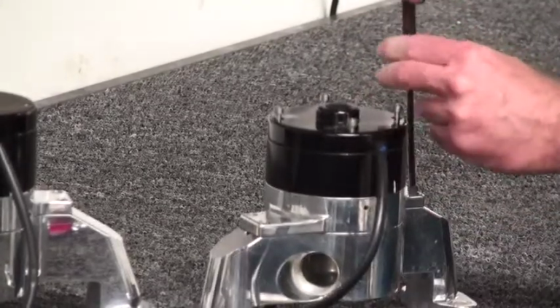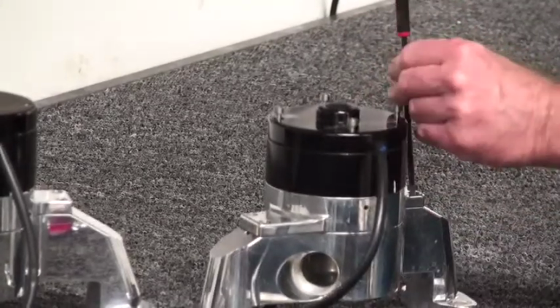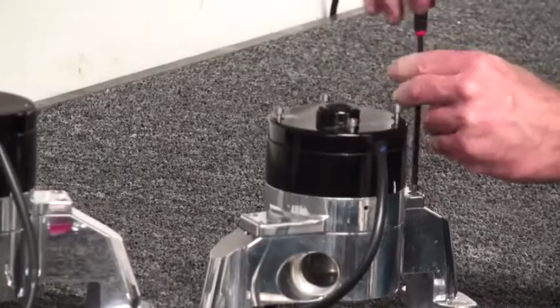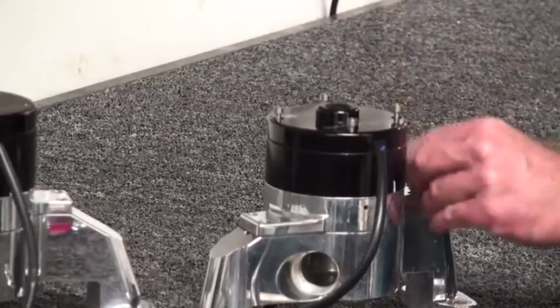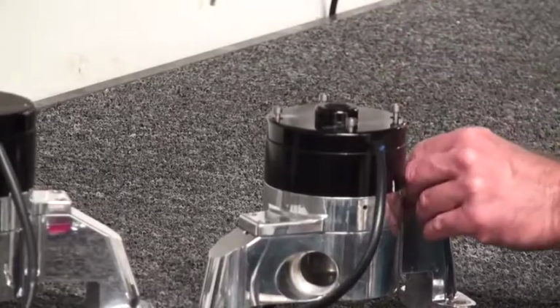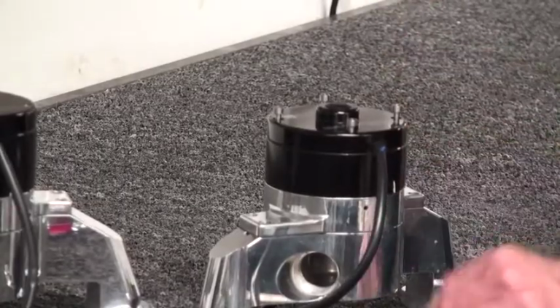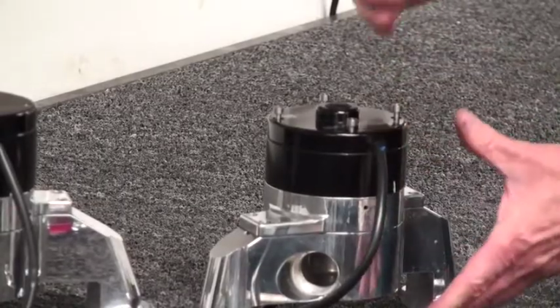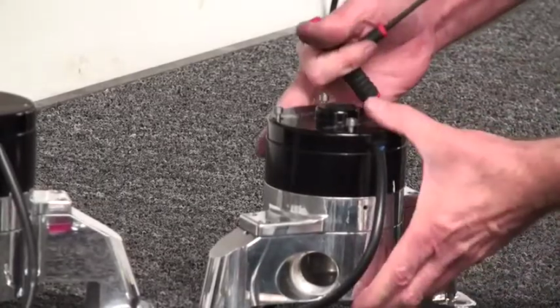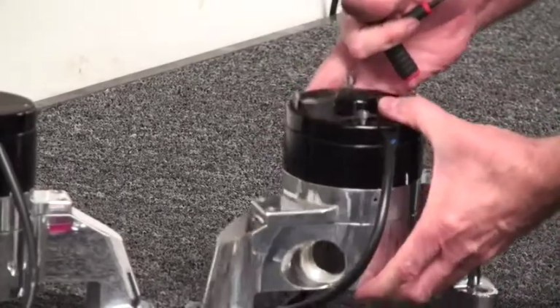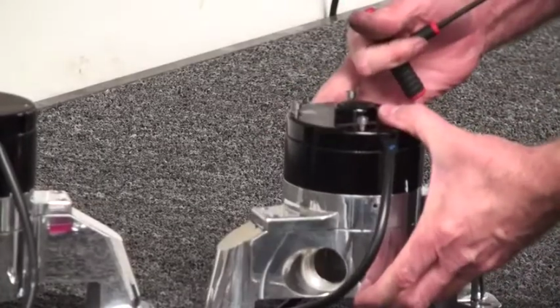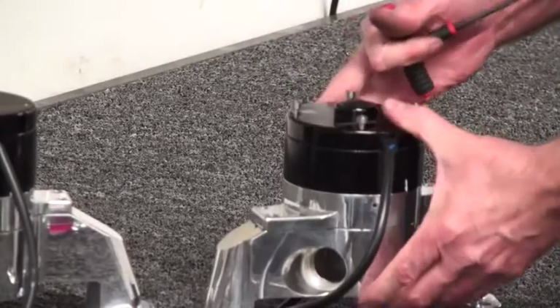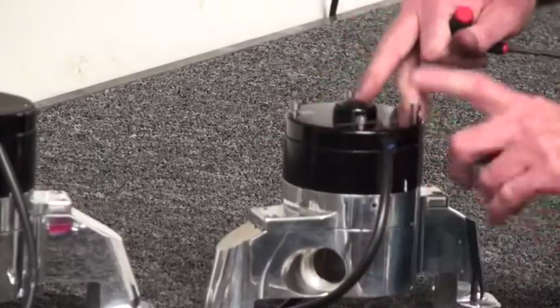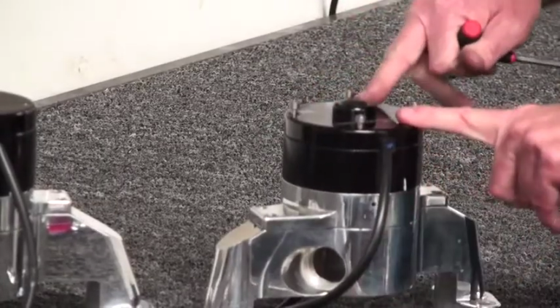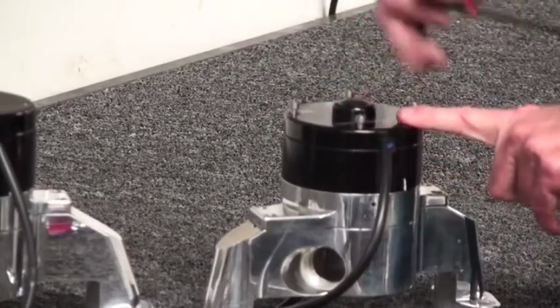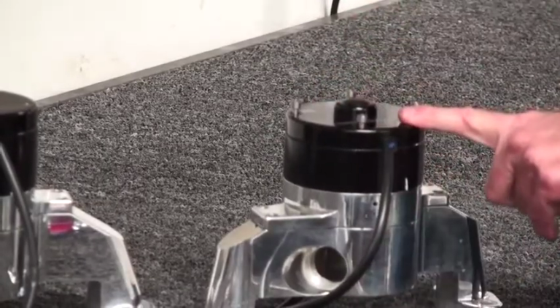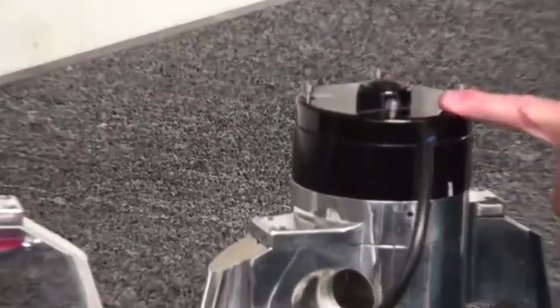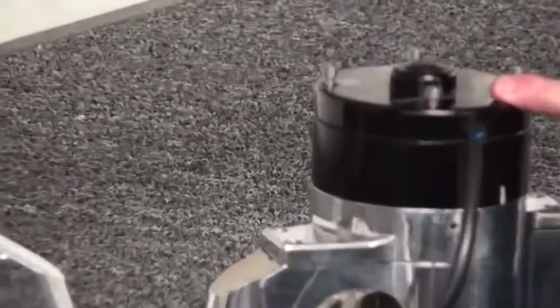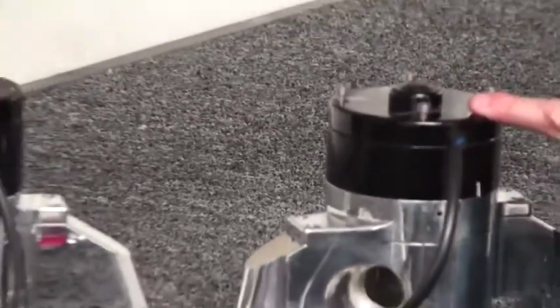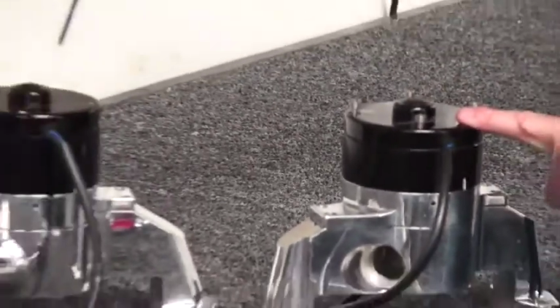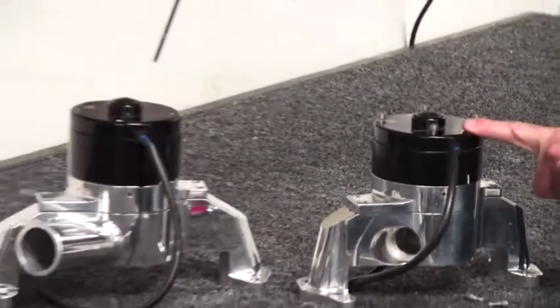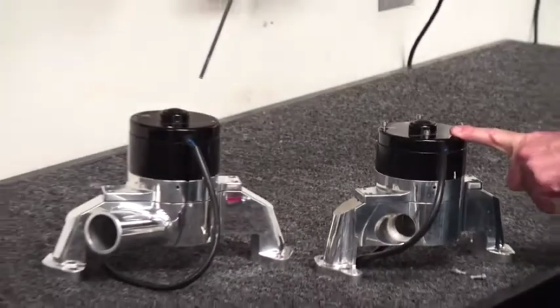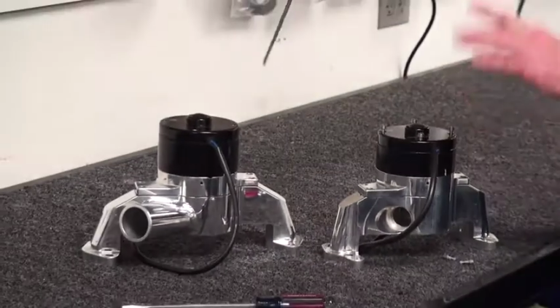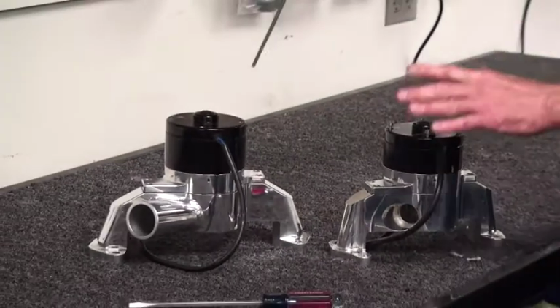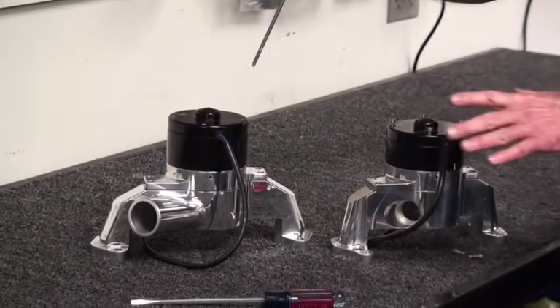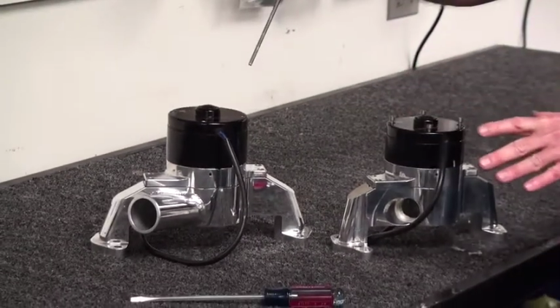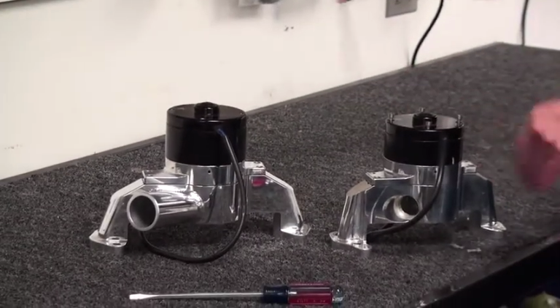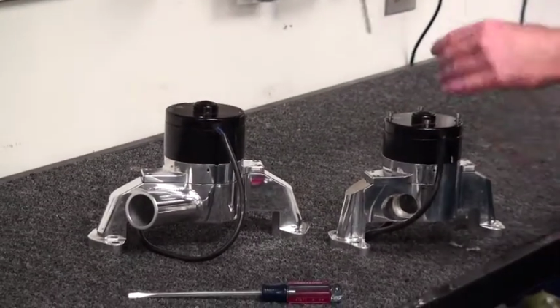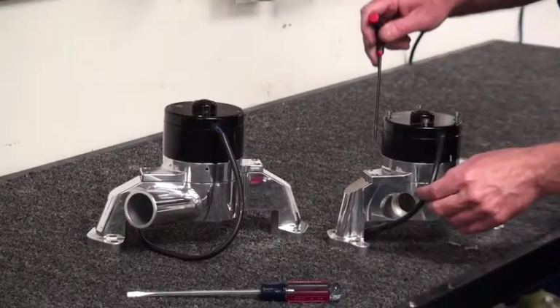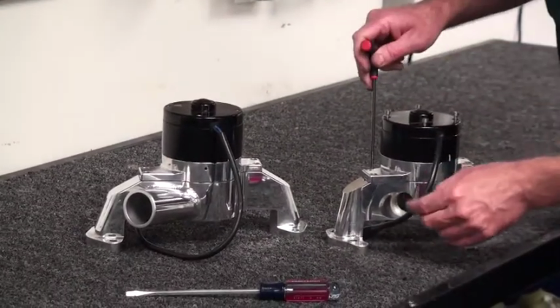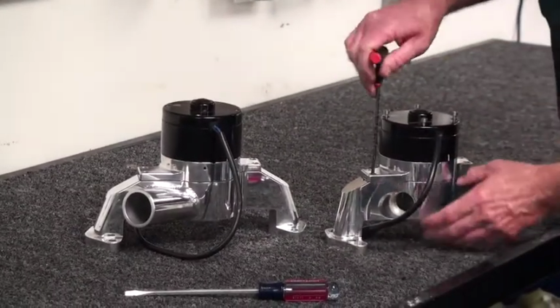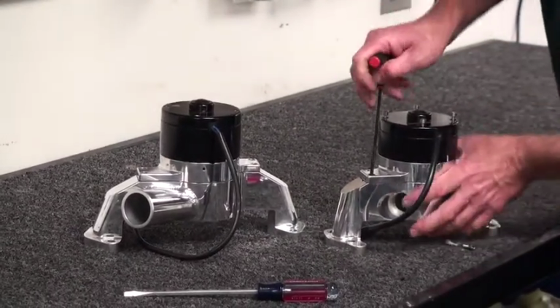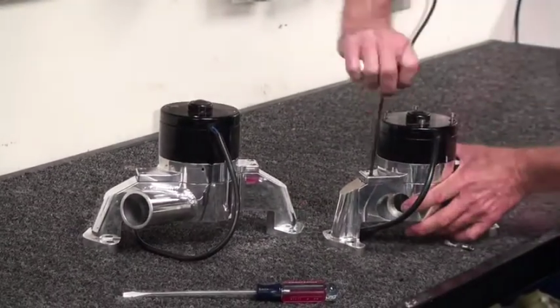I might note we have two different pumps here. This is a standard flow pump — our 35 gallons per minute unit — and a 55 gallons per minute unit. There's a slight difference in the procedure and we'll talk about that as the video goes along.